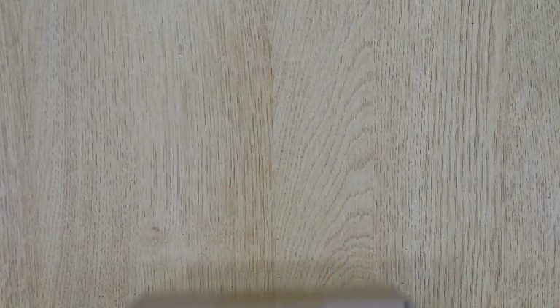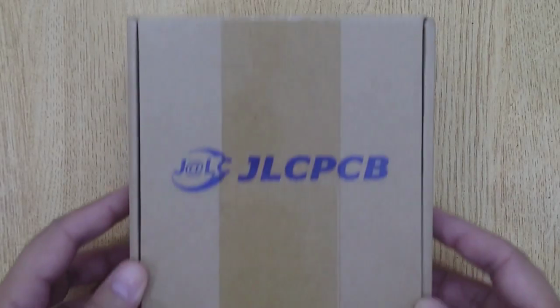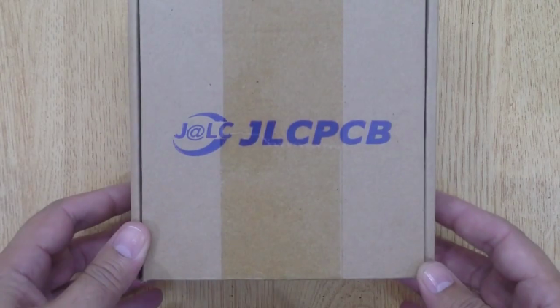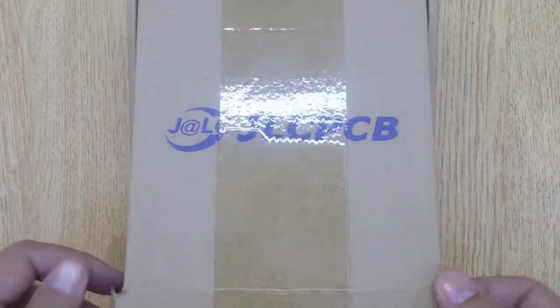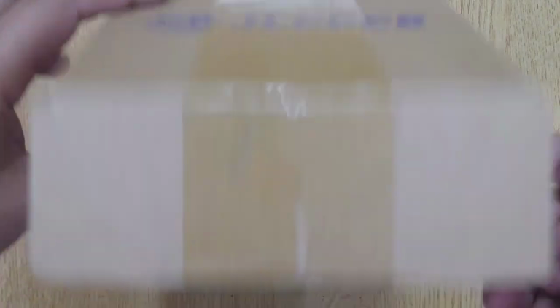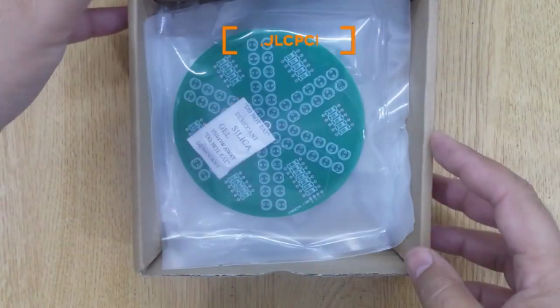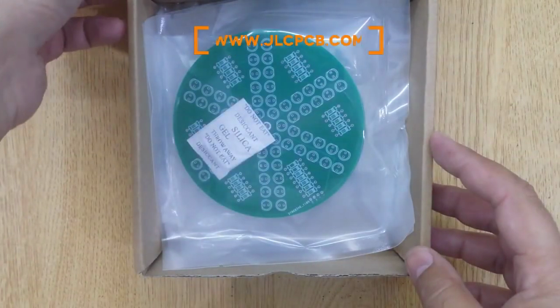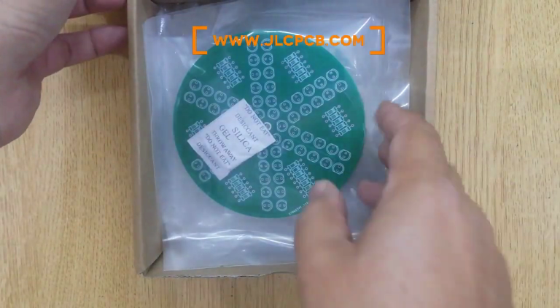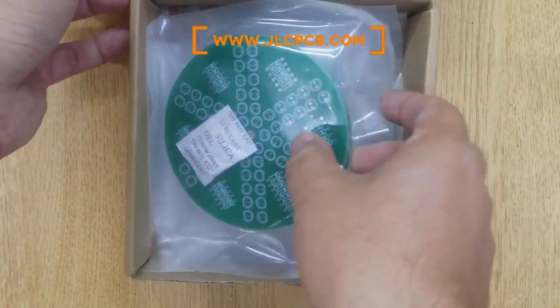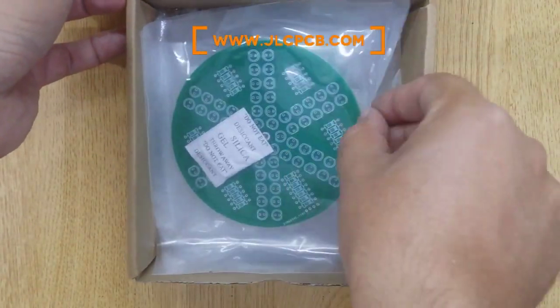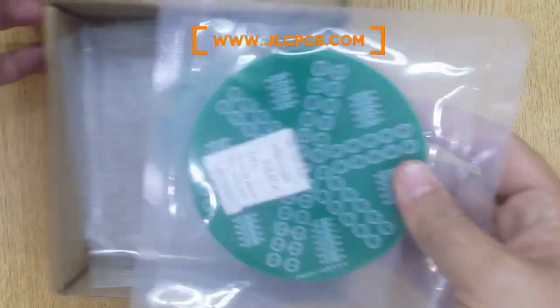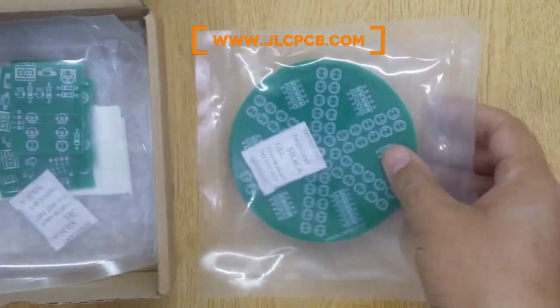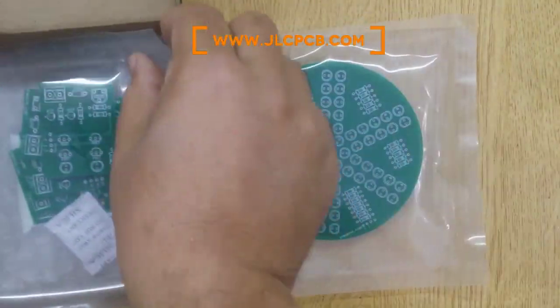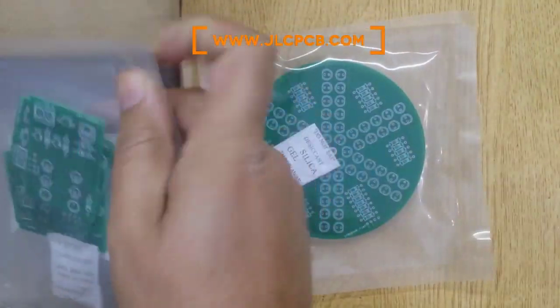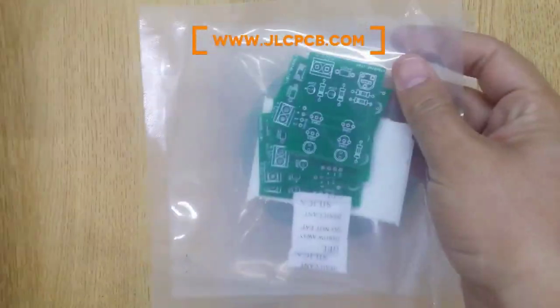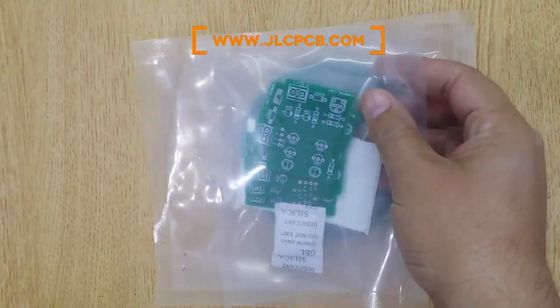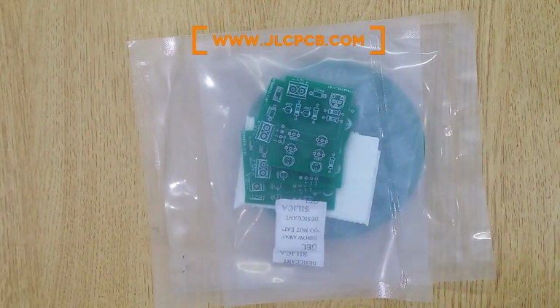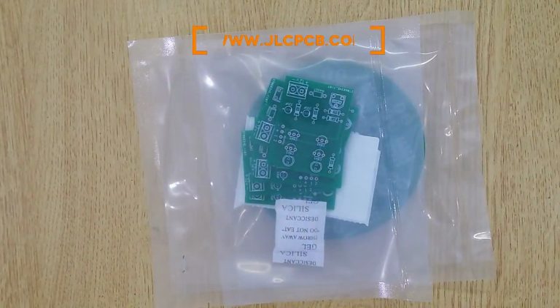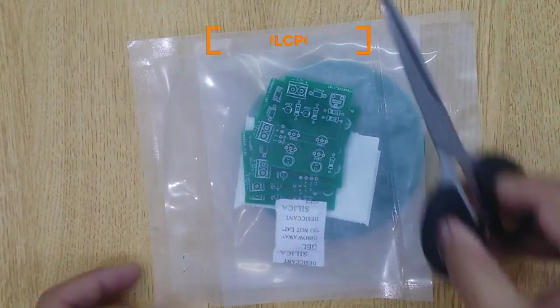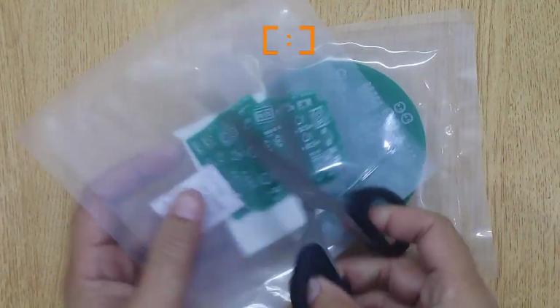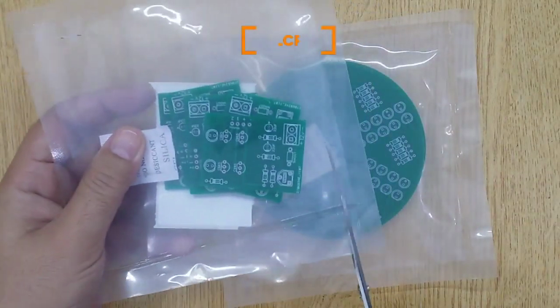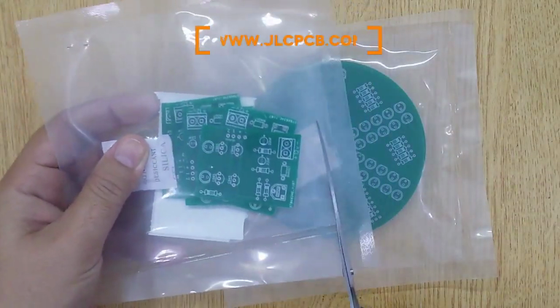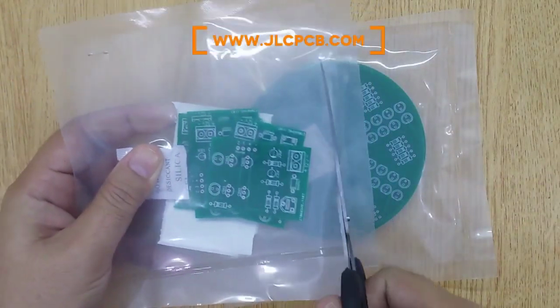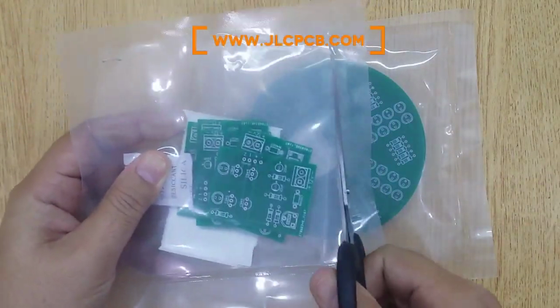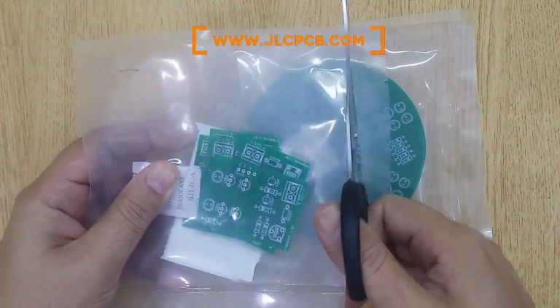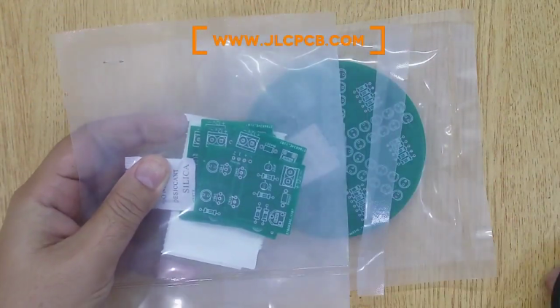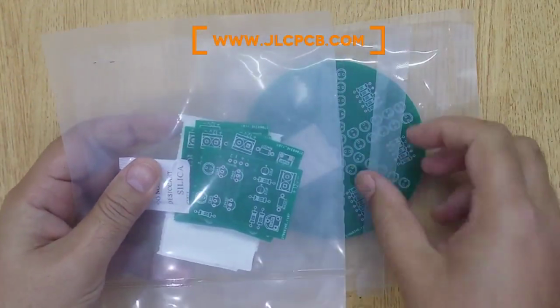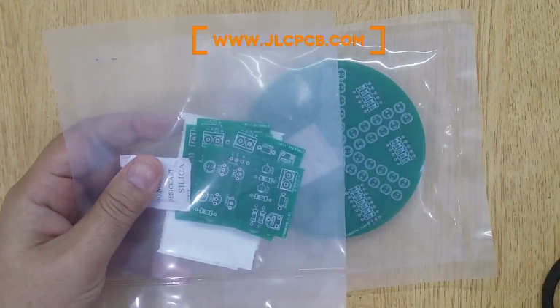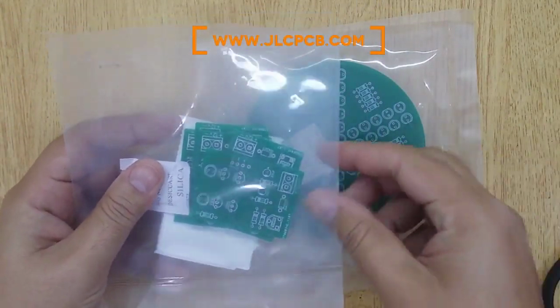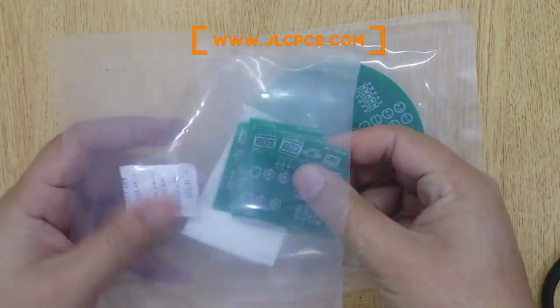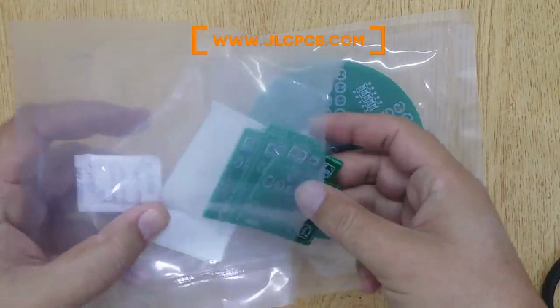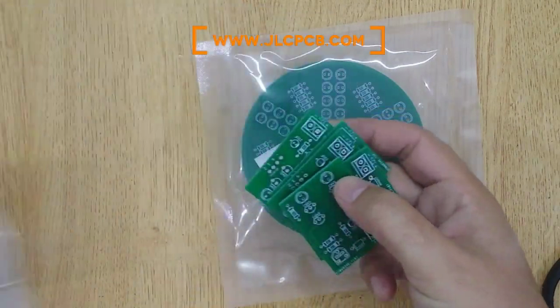I ordered these PCBs with JLCPCB. If you are also interested, I will show you the complete ordering procedure at the end of this video. There are two different PCBs — one is for electronic components and the other is for LEDs.